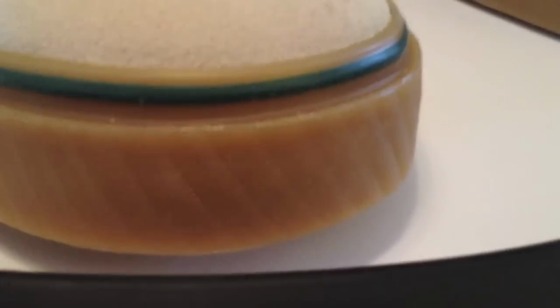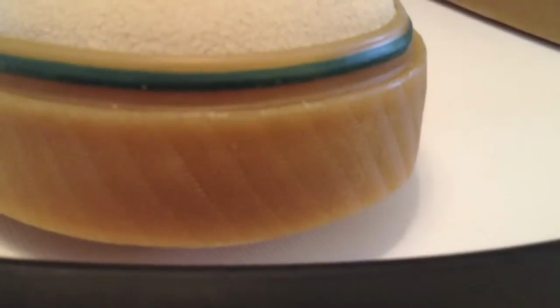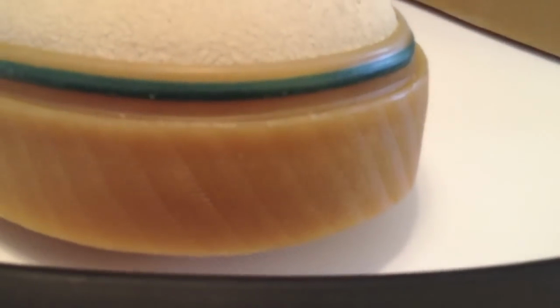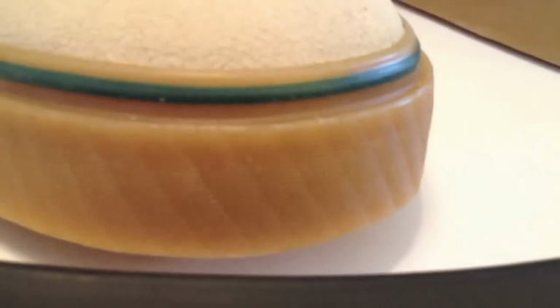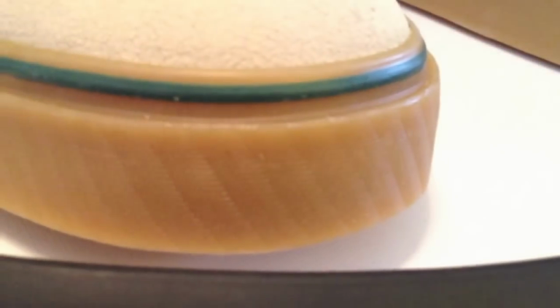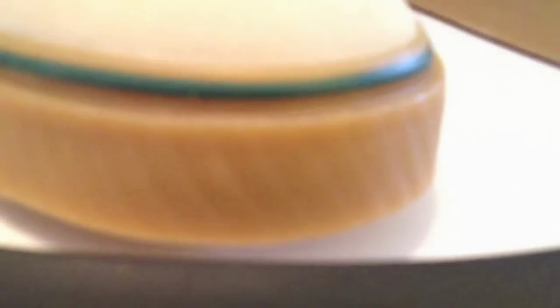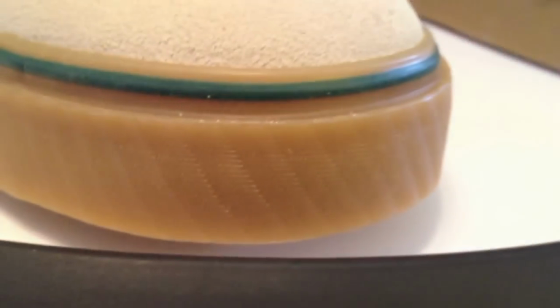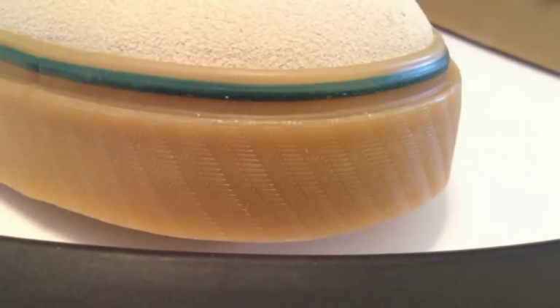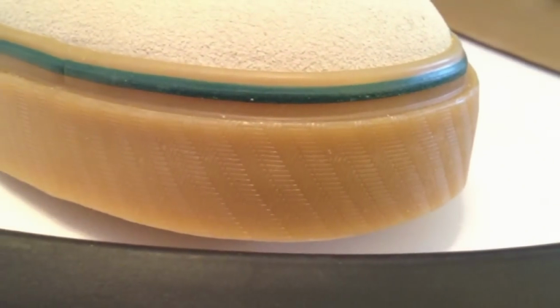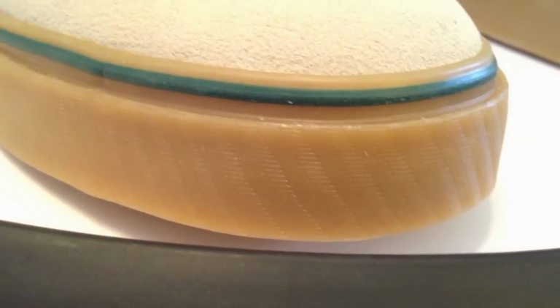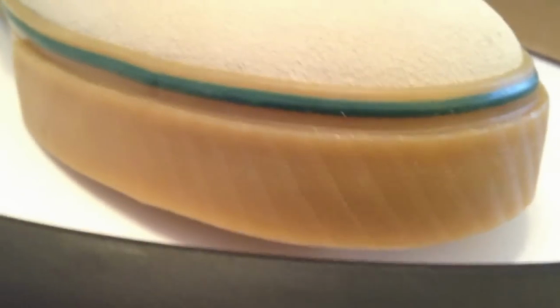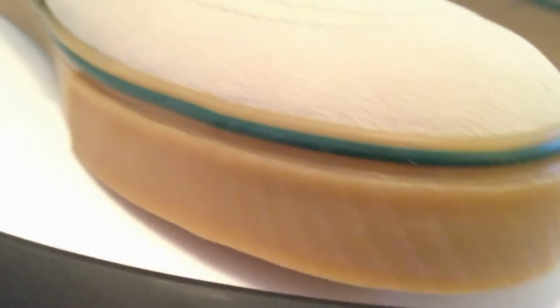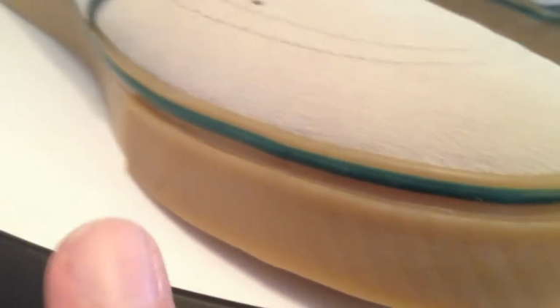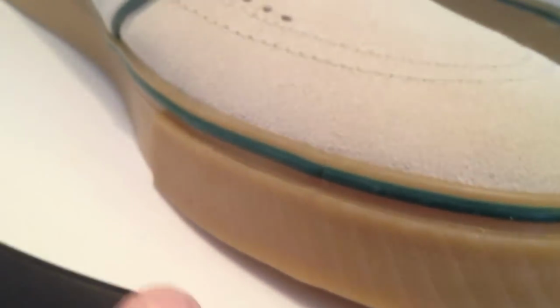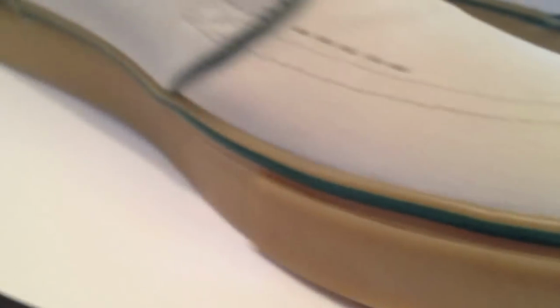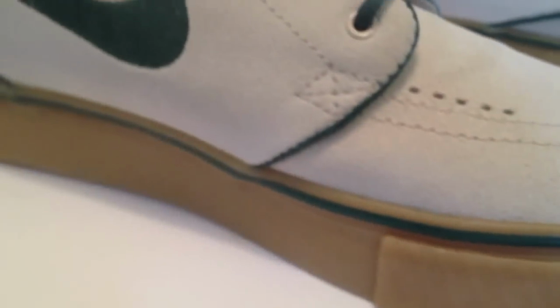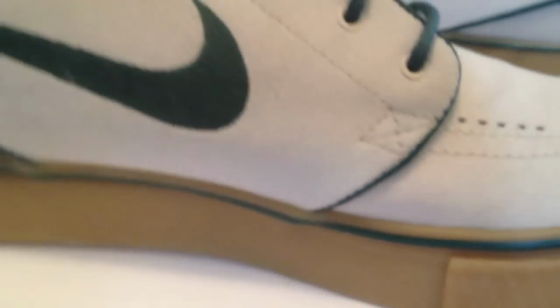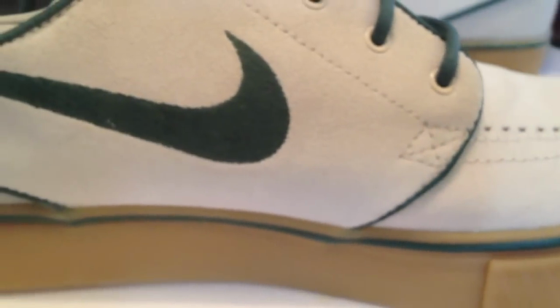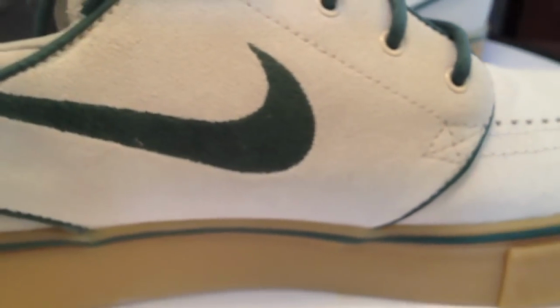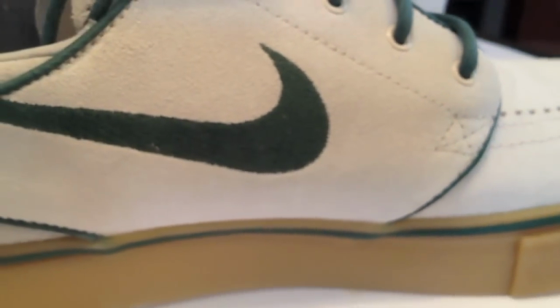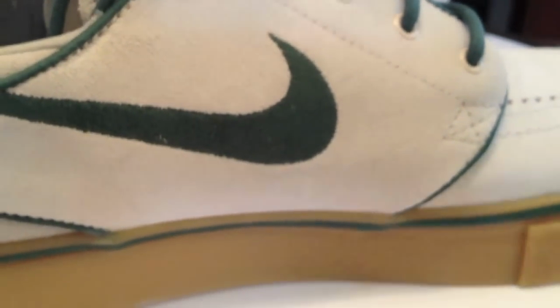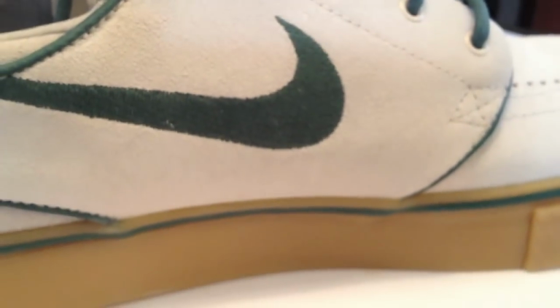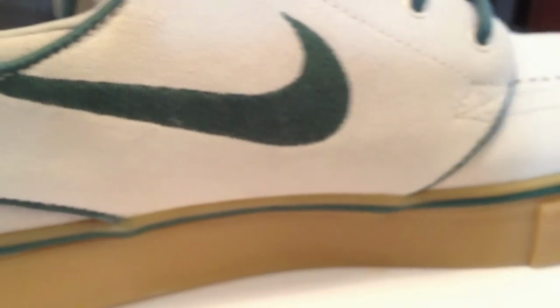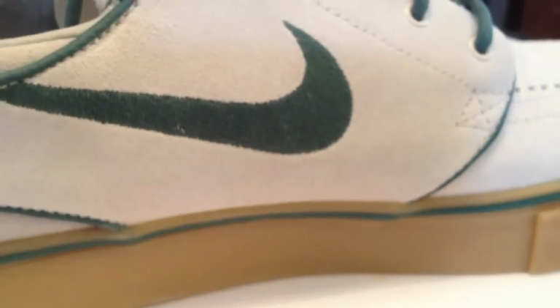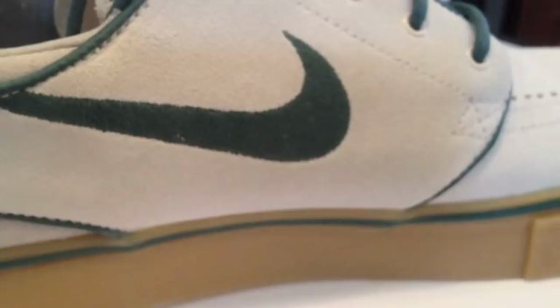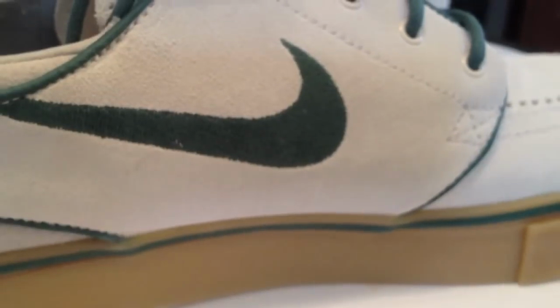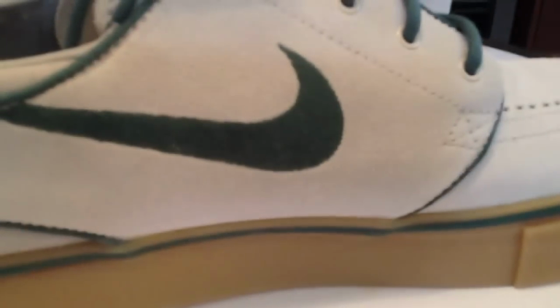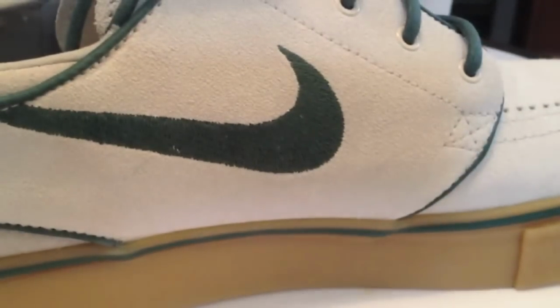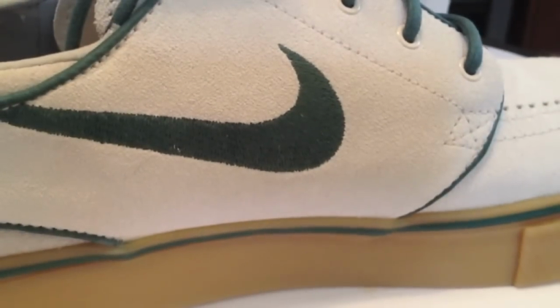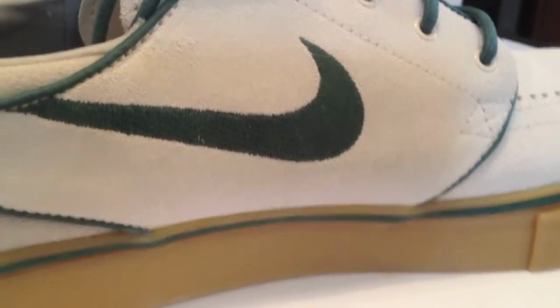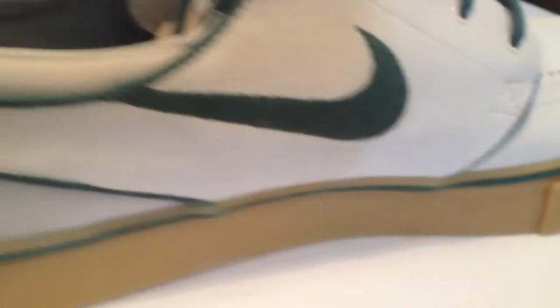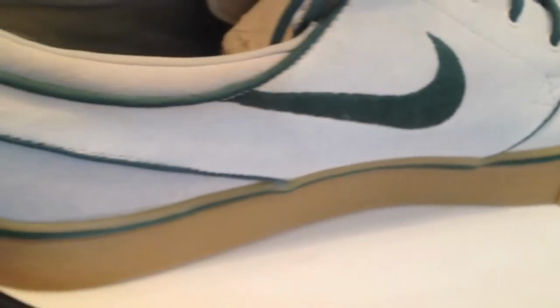Glad to see the different colorways releasing here in April. Branching out a little bit — we just saw the black and the gold. Great color.